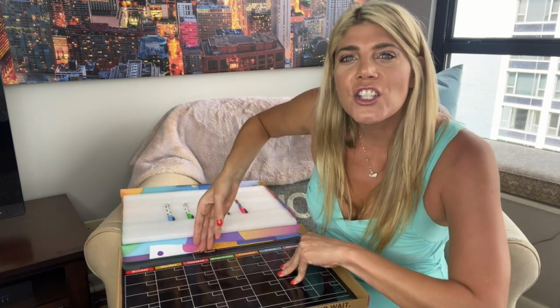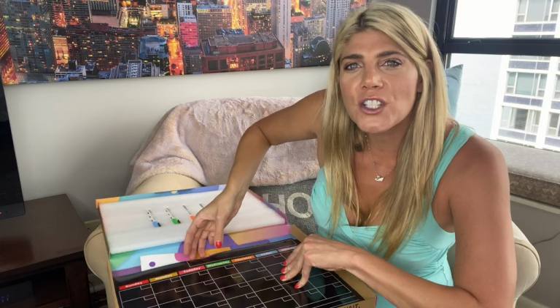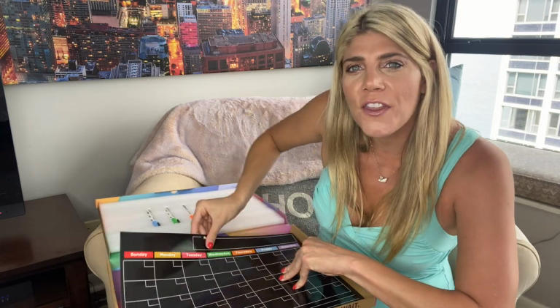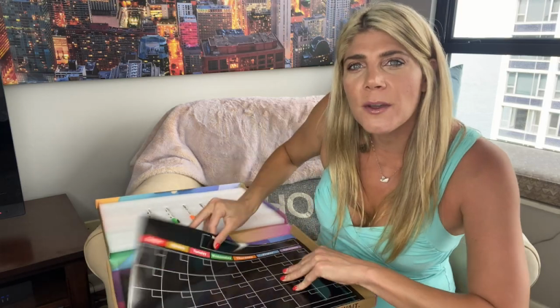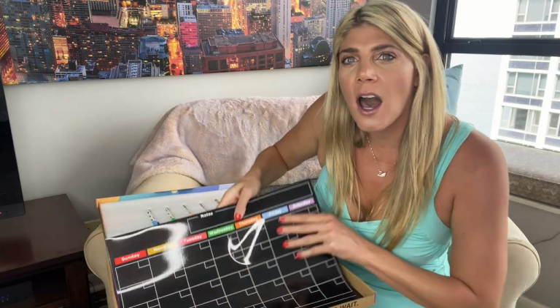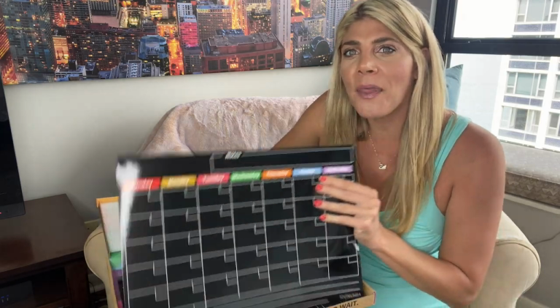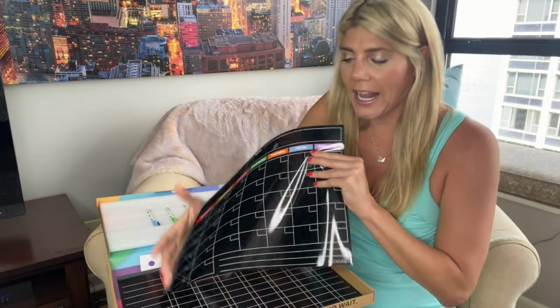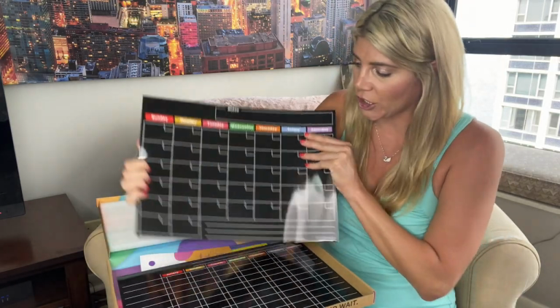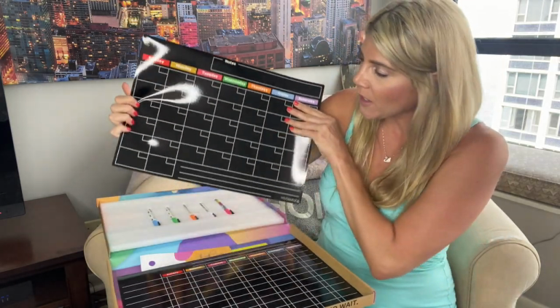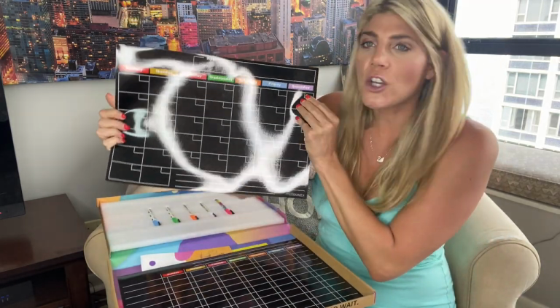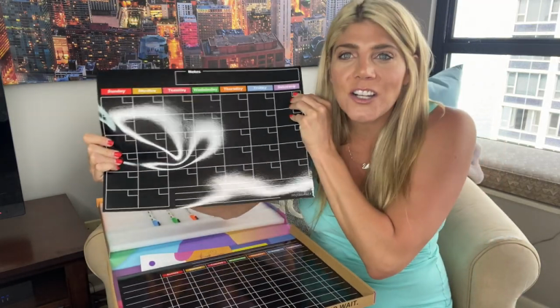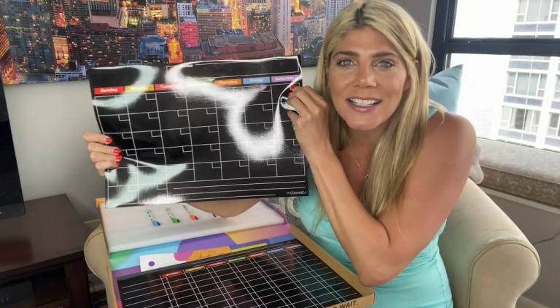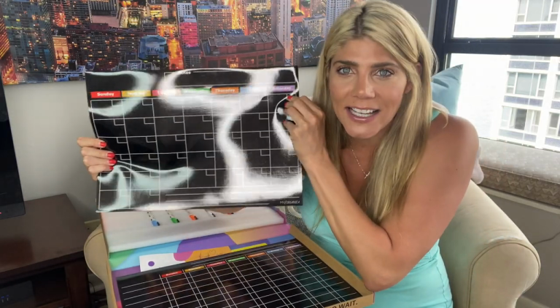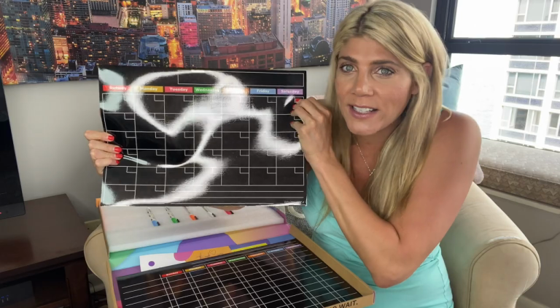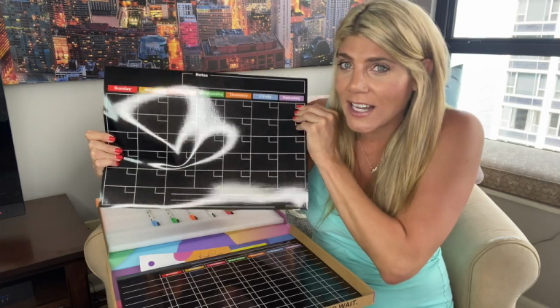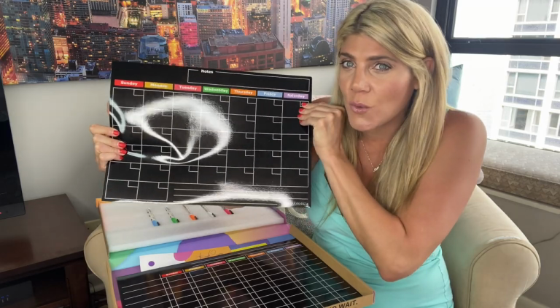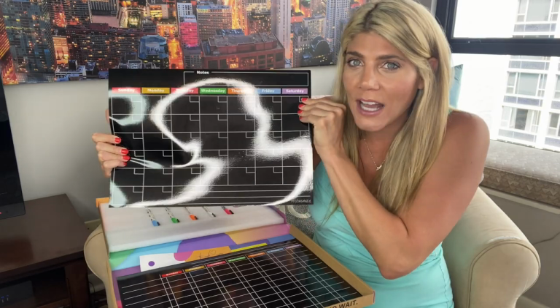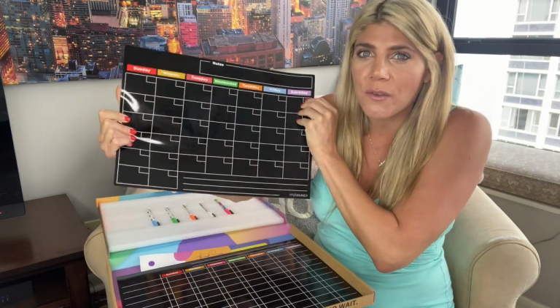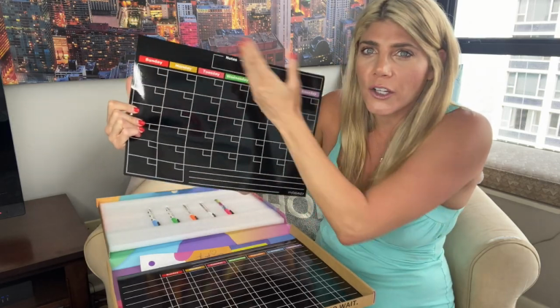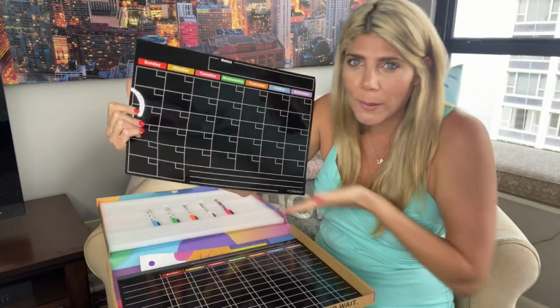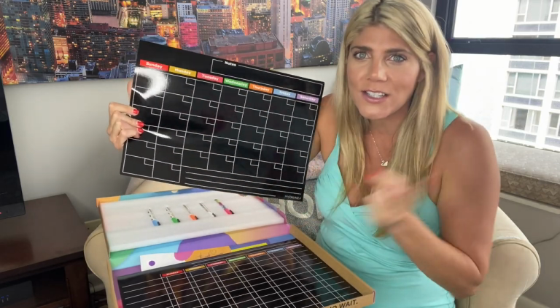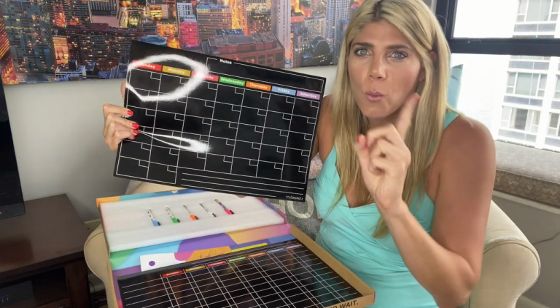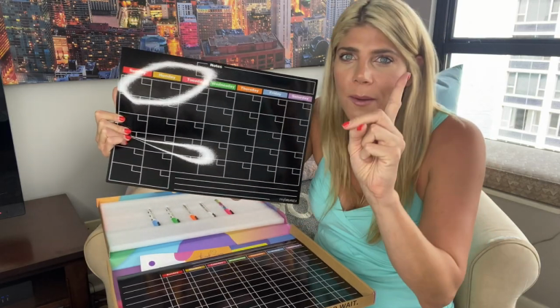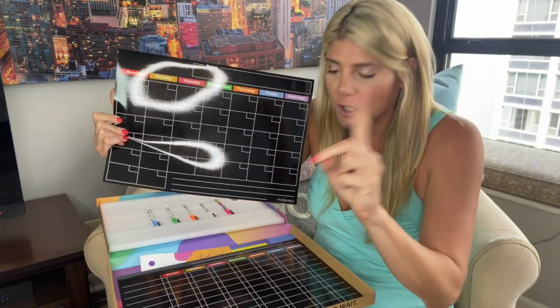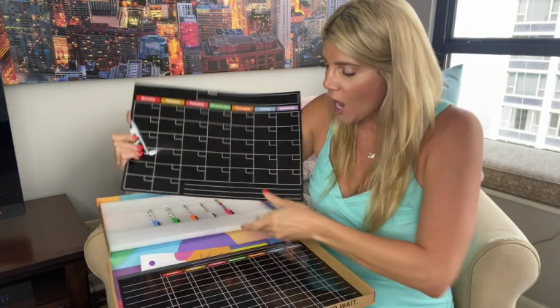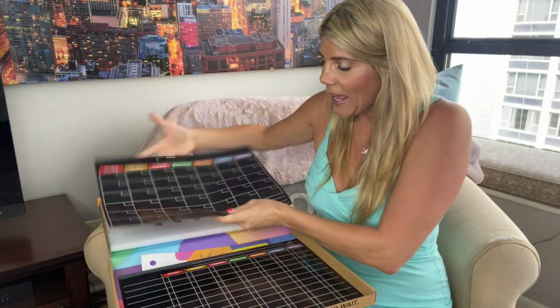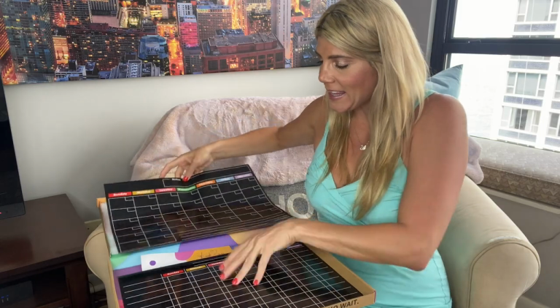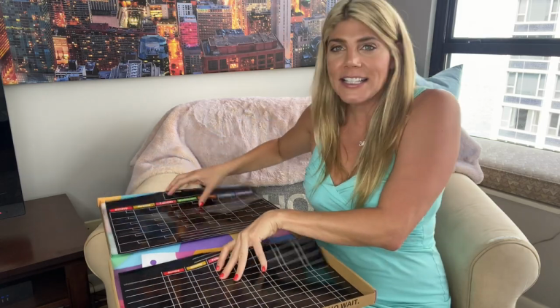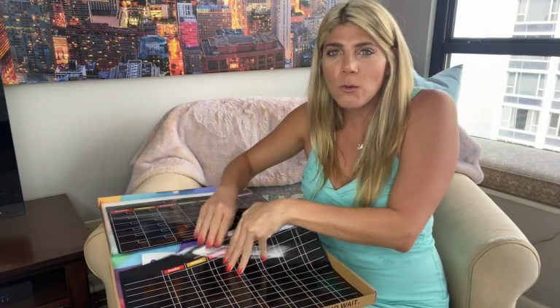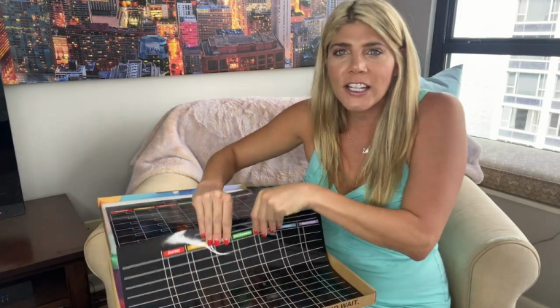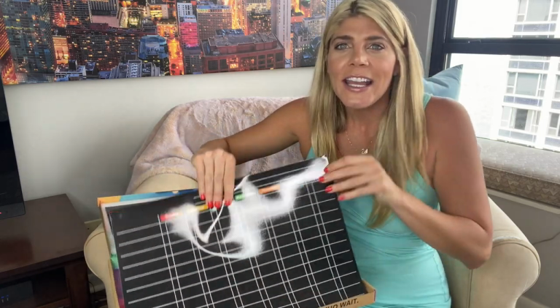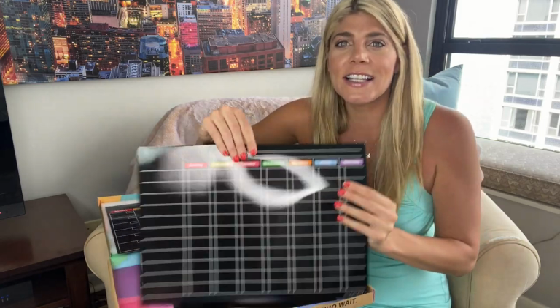First of all, this is a monthly calendar. It actually has six weeks instead of the usual five, so you can fit all your appointments into one board.